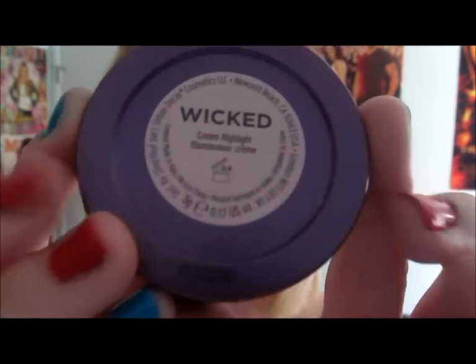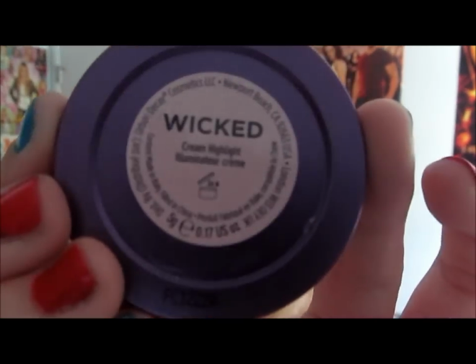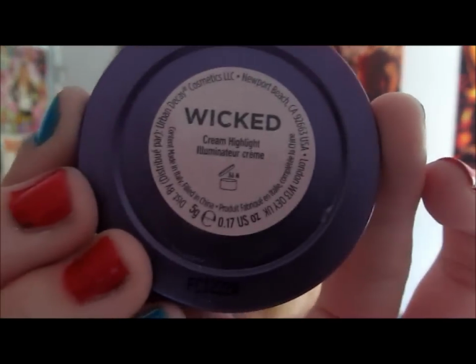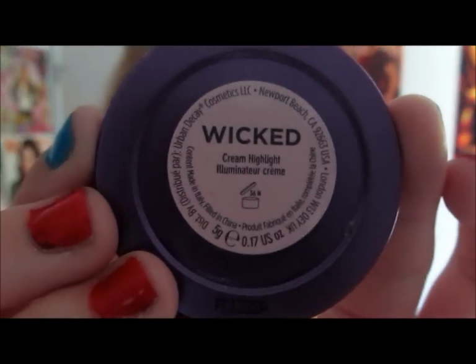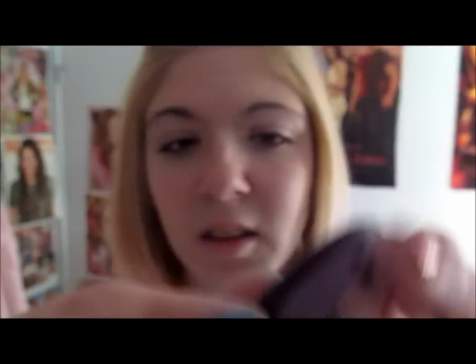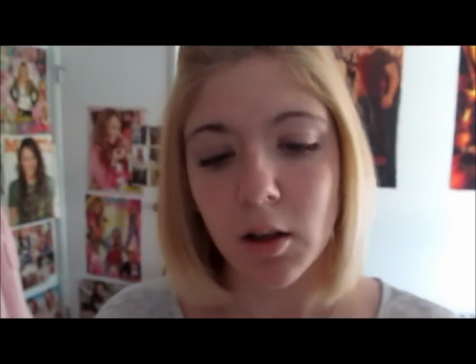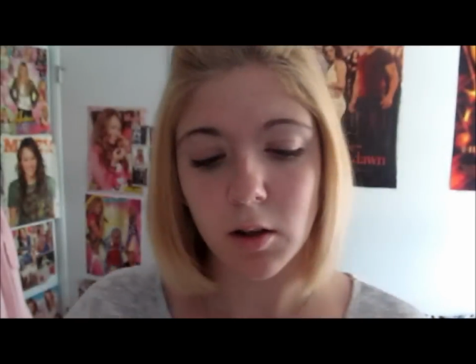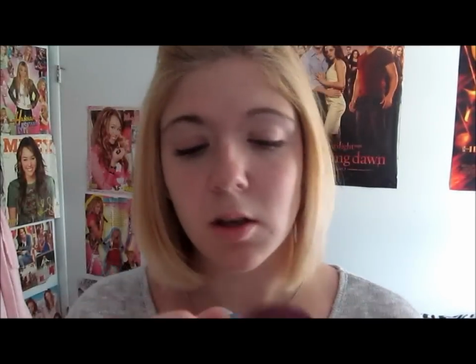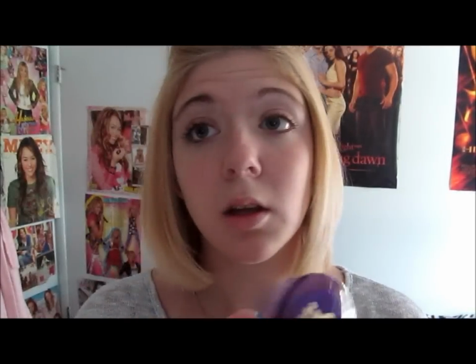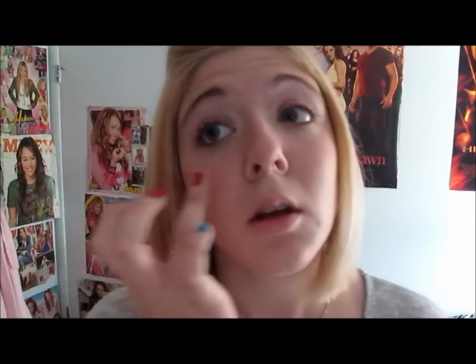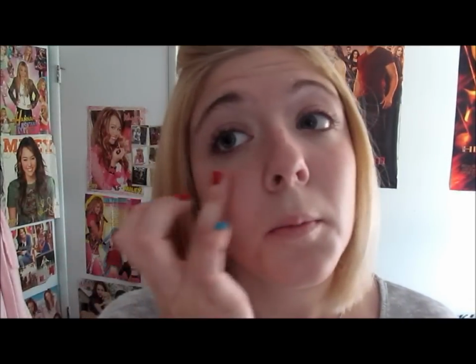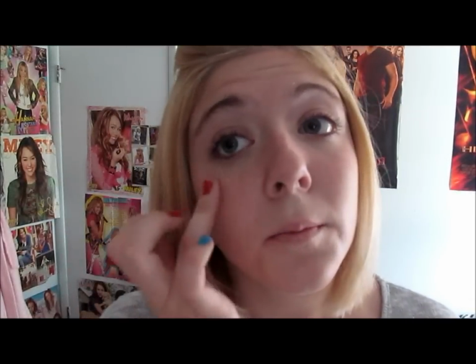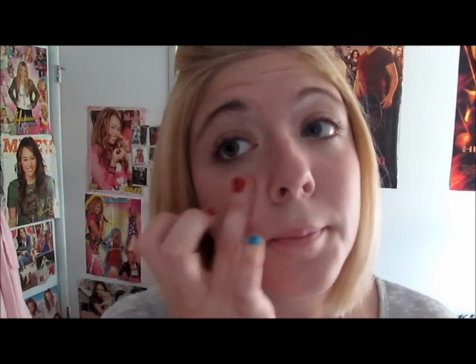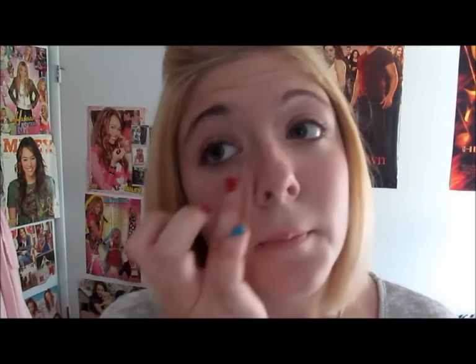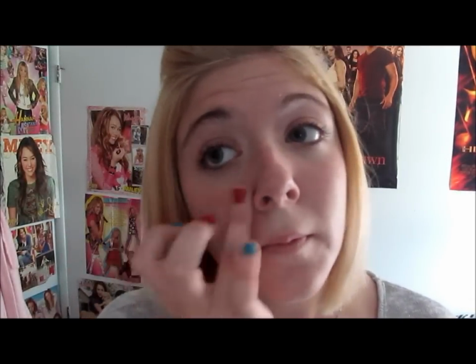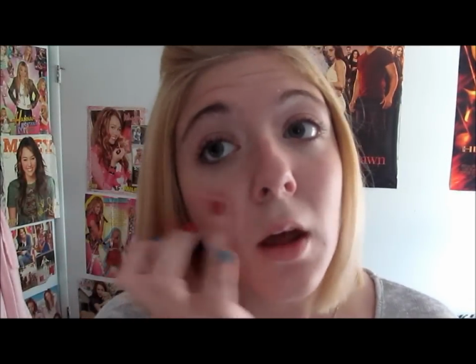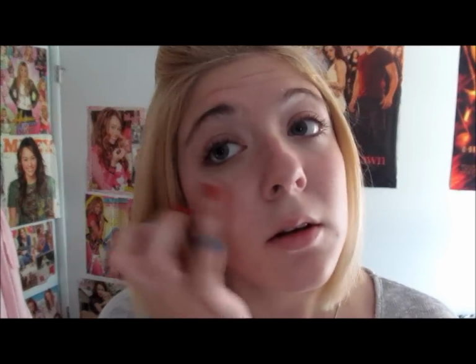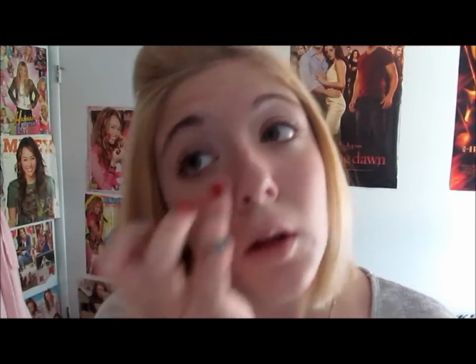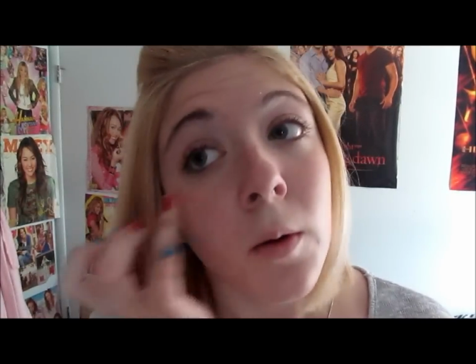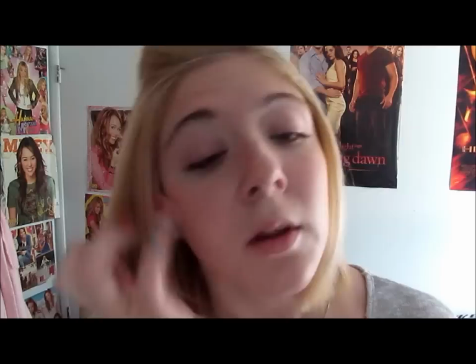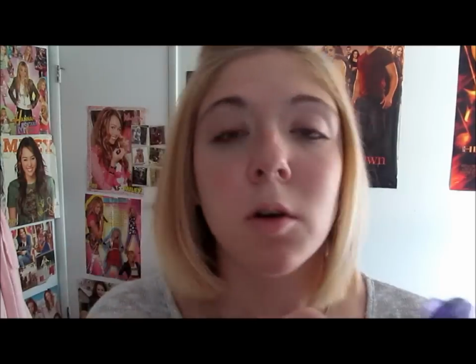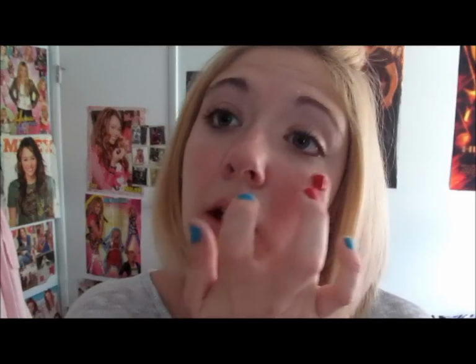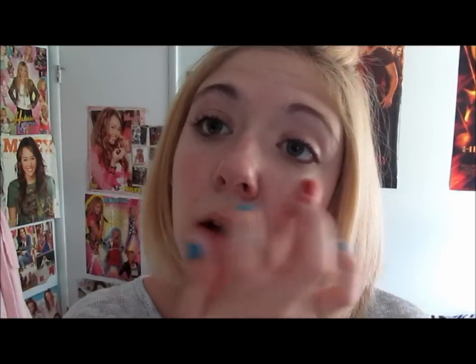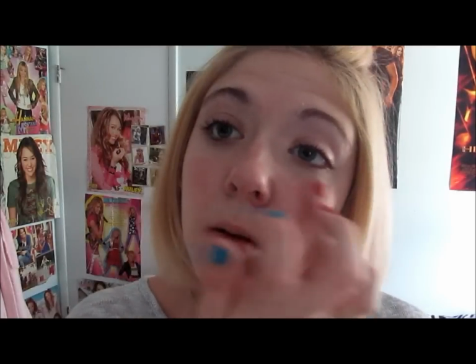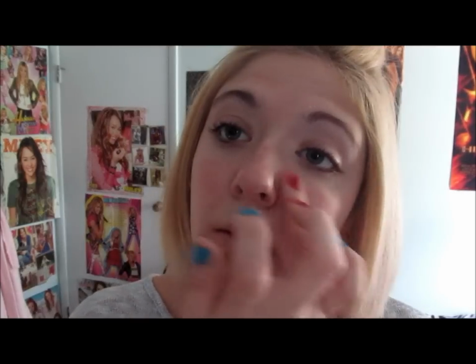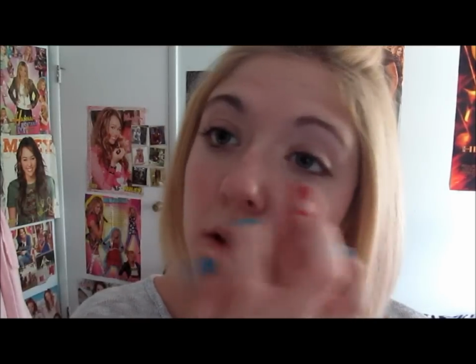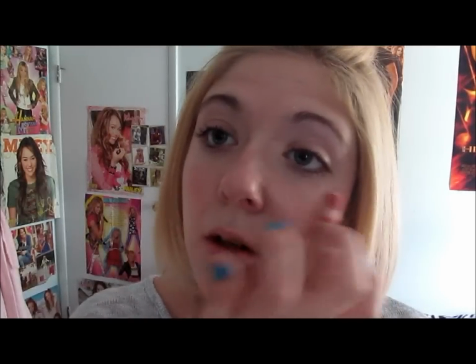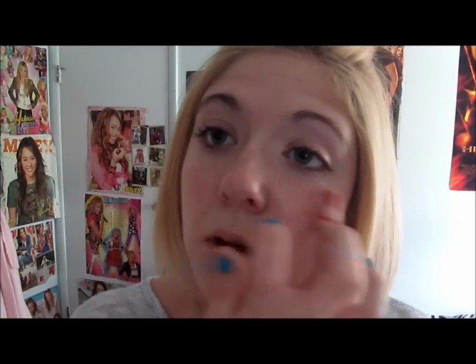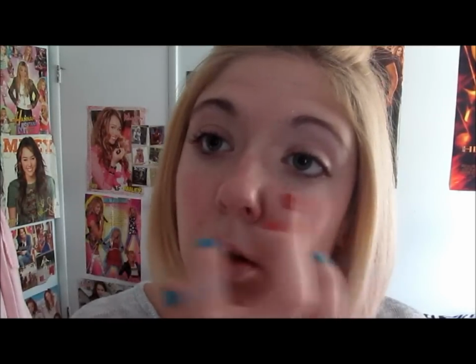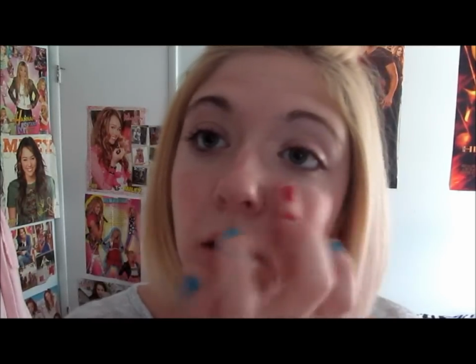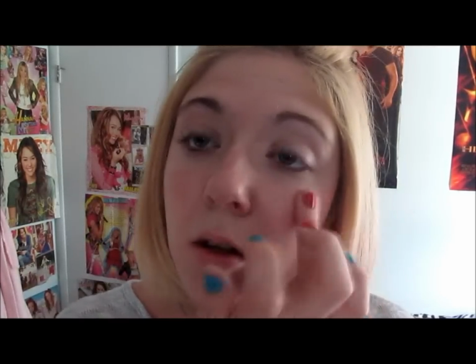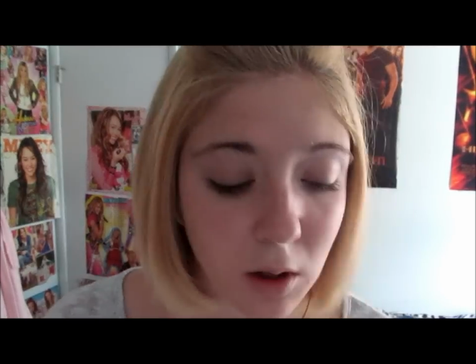Next but certainly not least is the Wicked Highlighter from Urban Decay. It's very, very shimmery and you can definitely feel the shimmers. I just apply that all over my highlighter area, the top of the cheekbone.